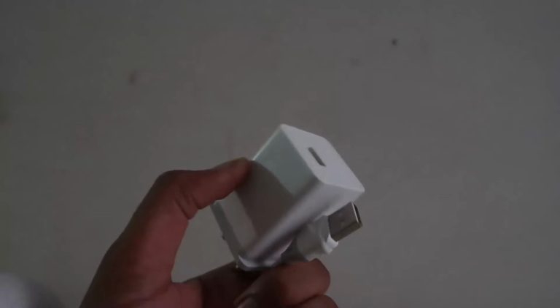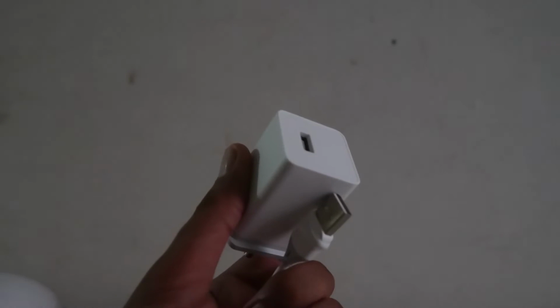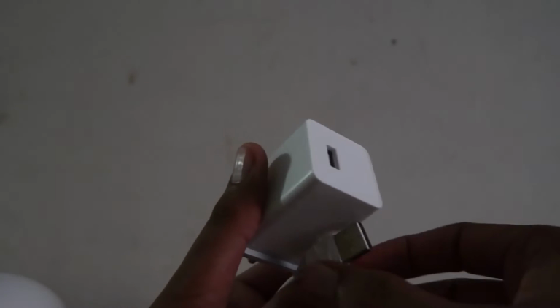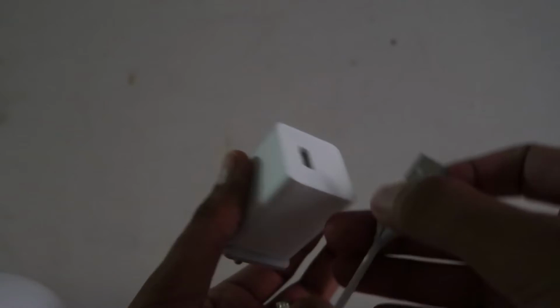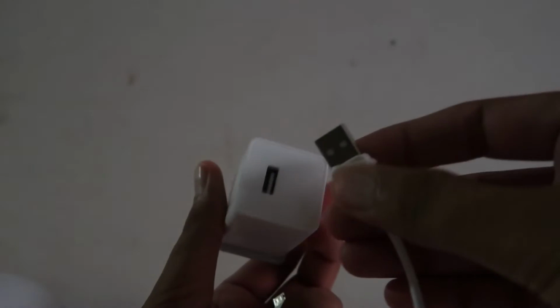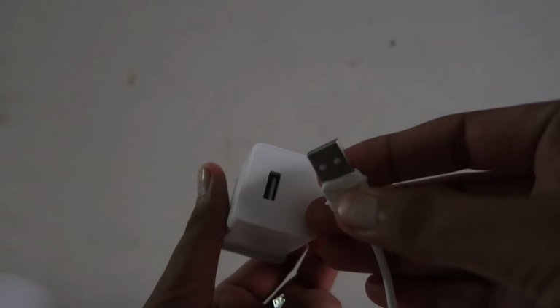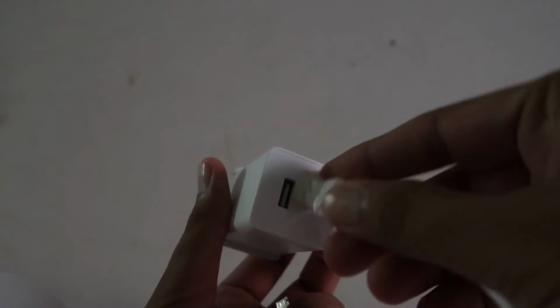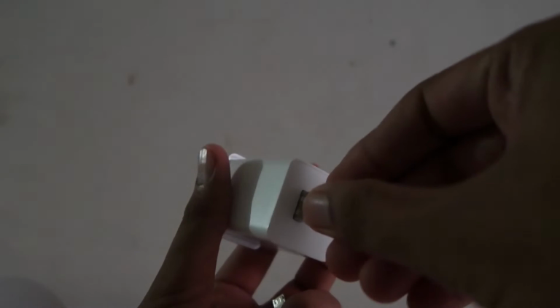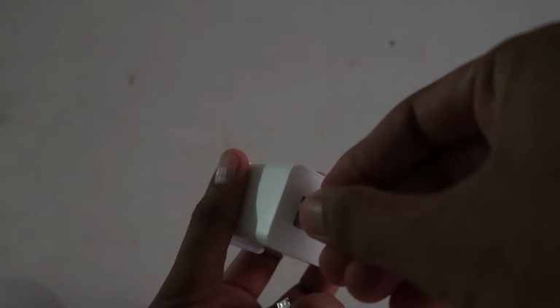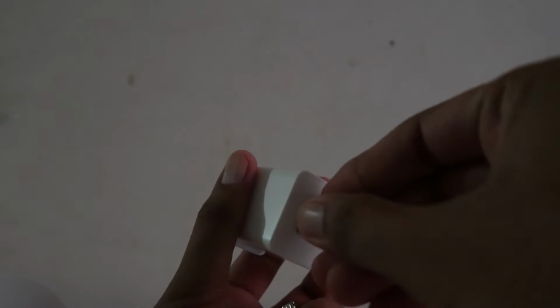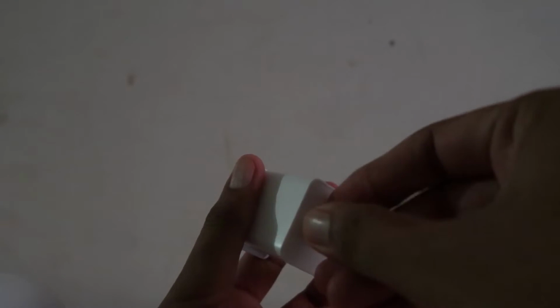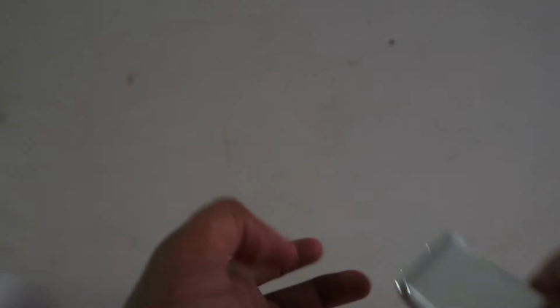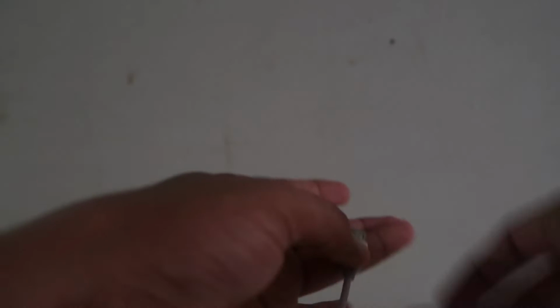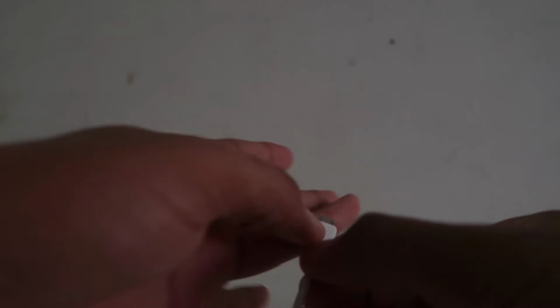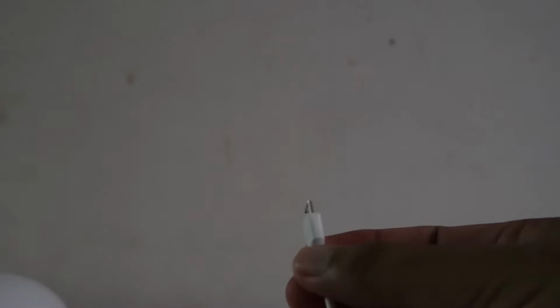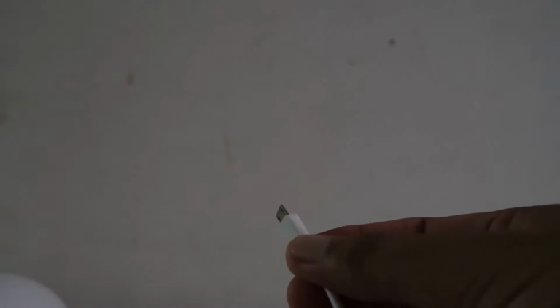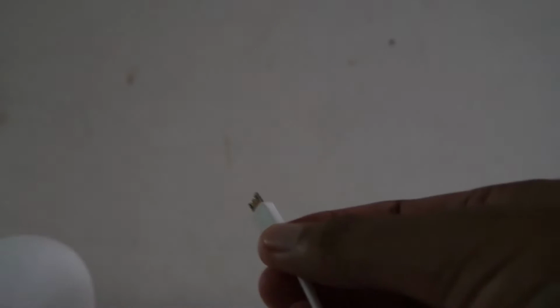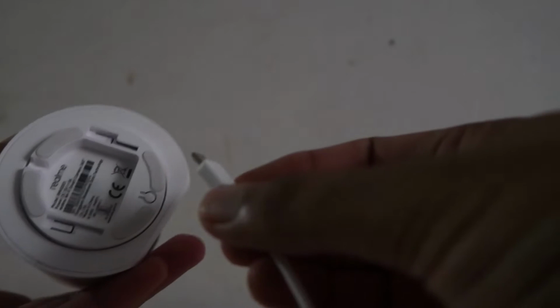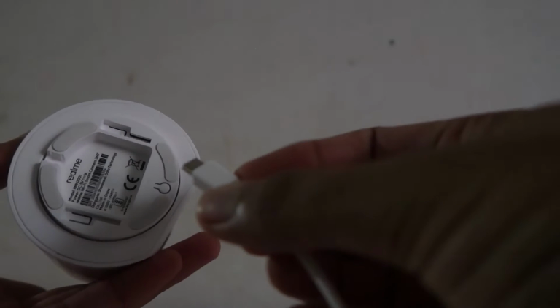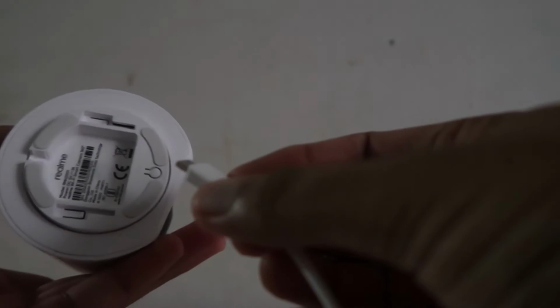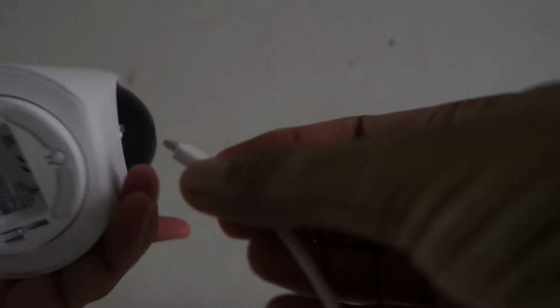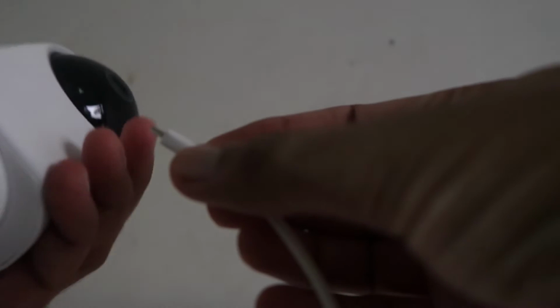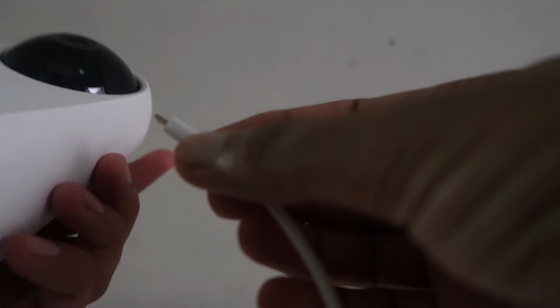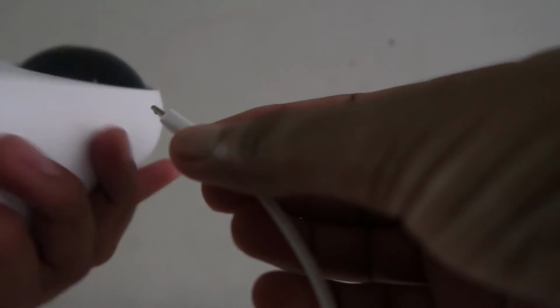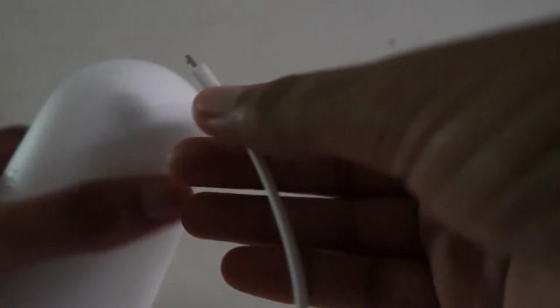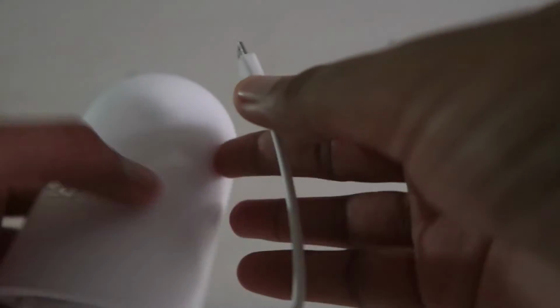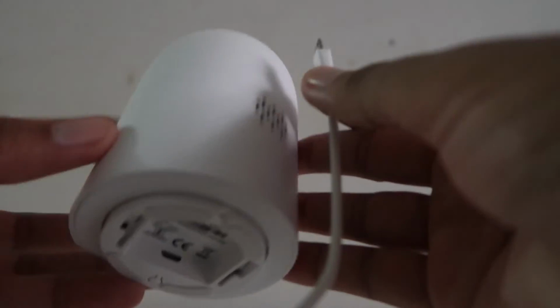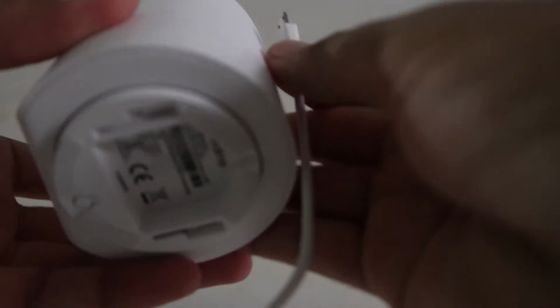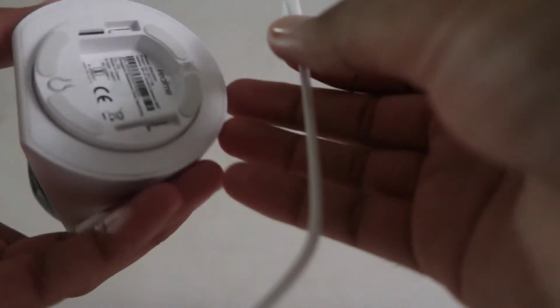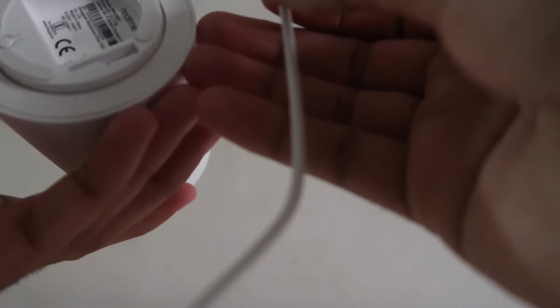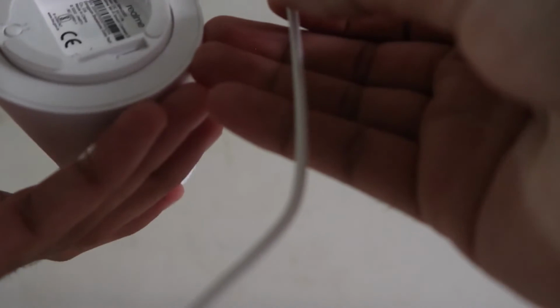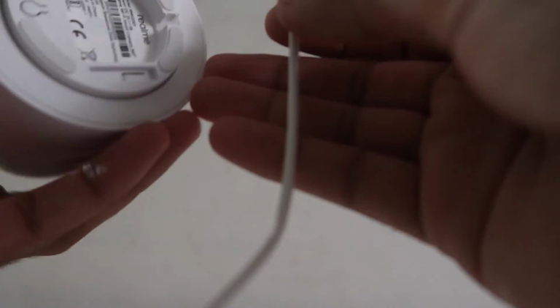I'm Gogi from How To Do It. Today we're going to talk about how we can easily set up this Realme Smart Cam. As you can see, this is the Realme Smart Security 360-degree camera.